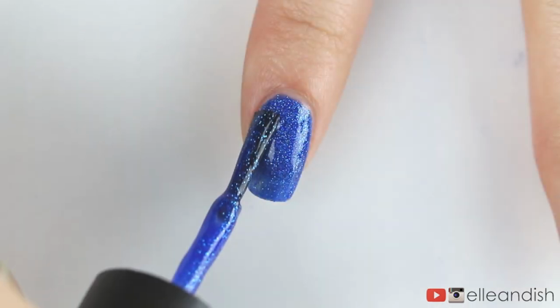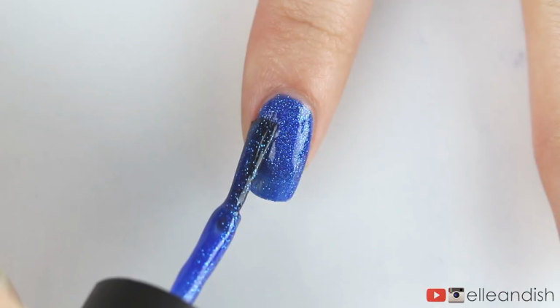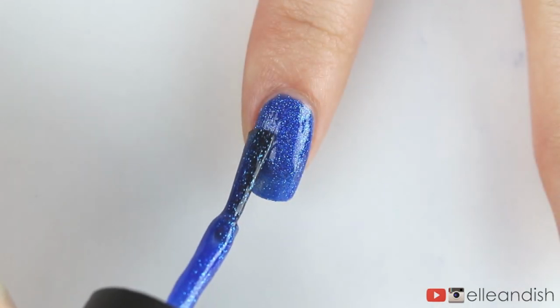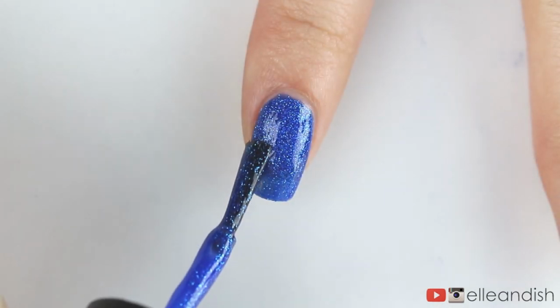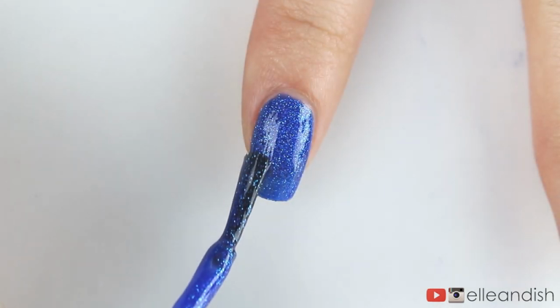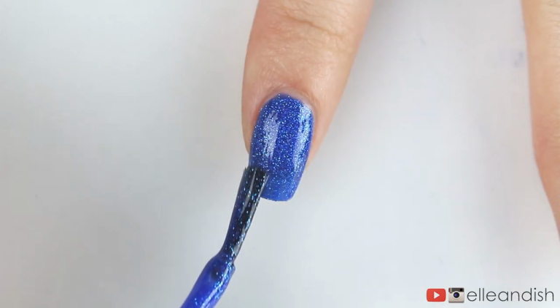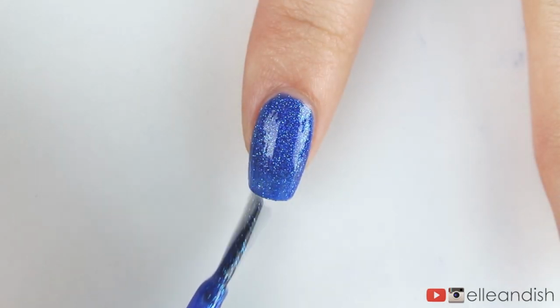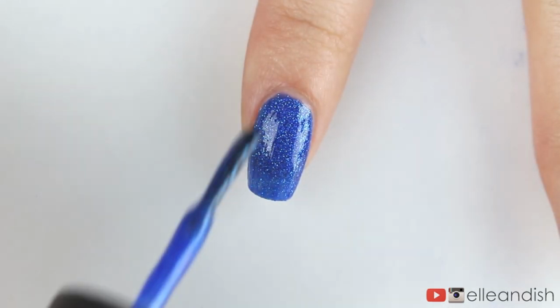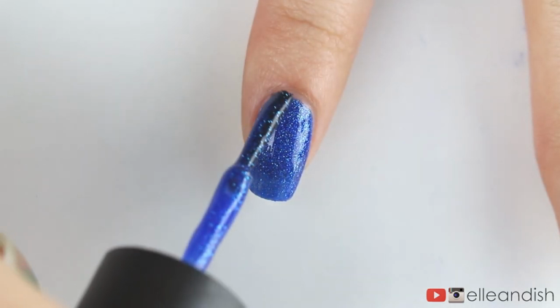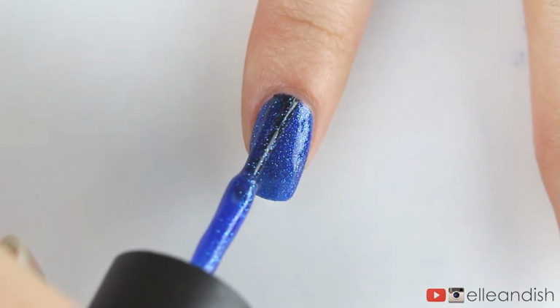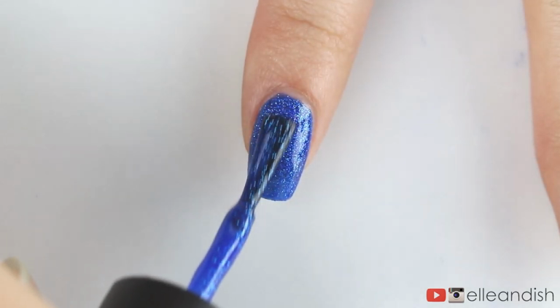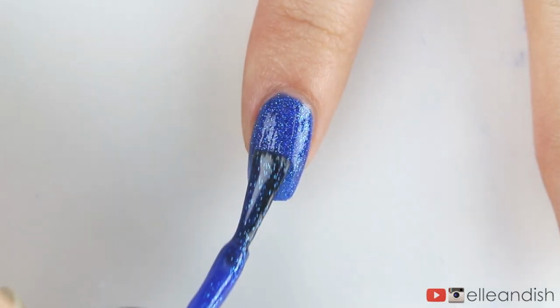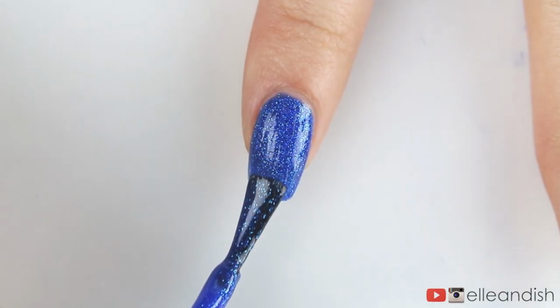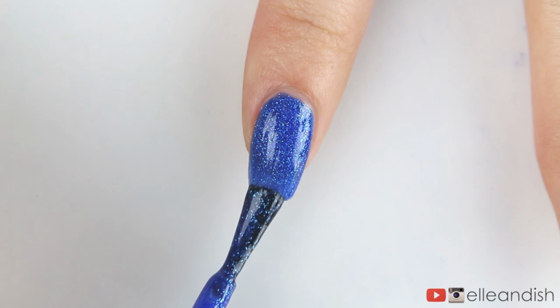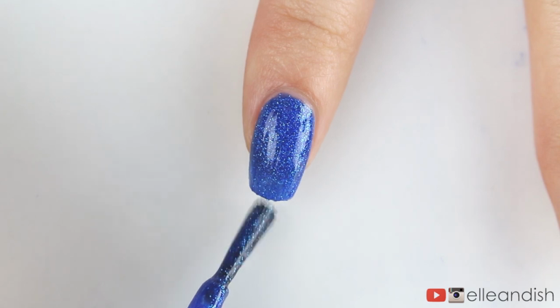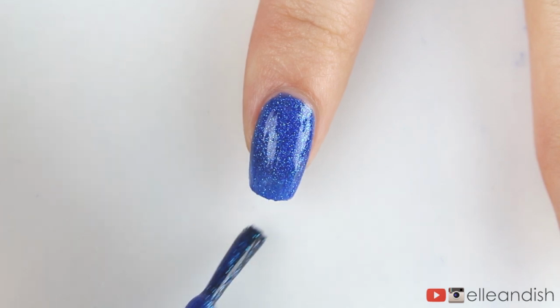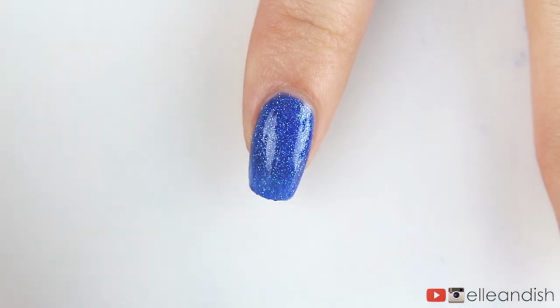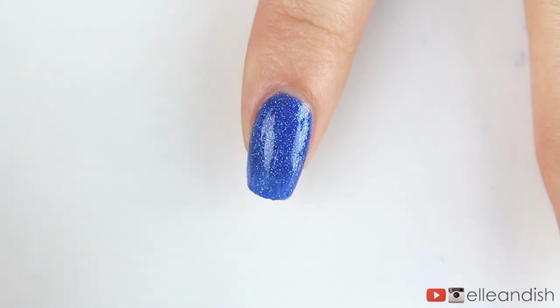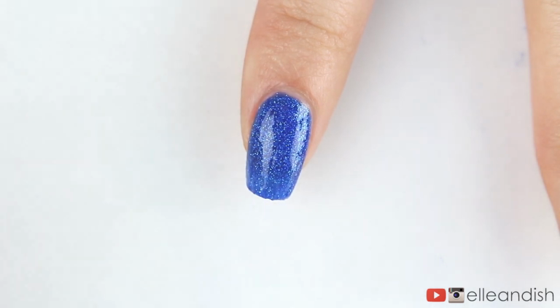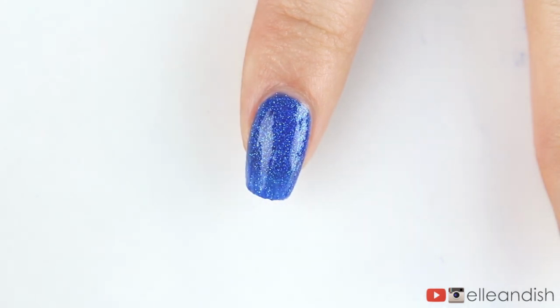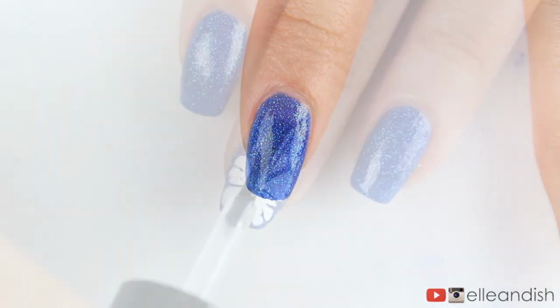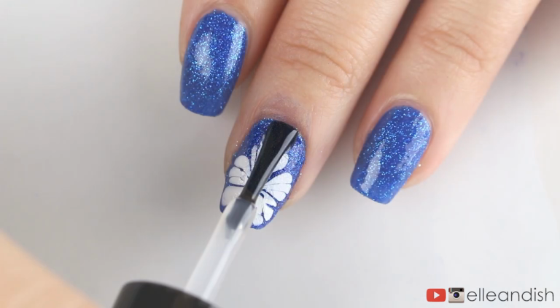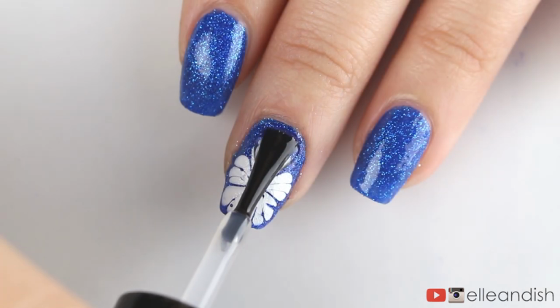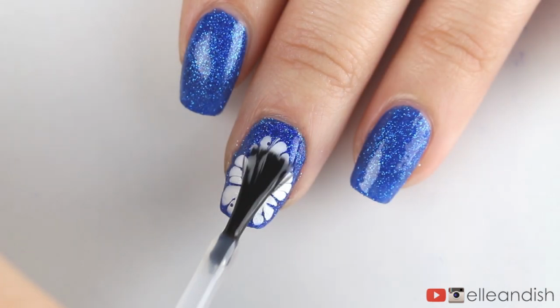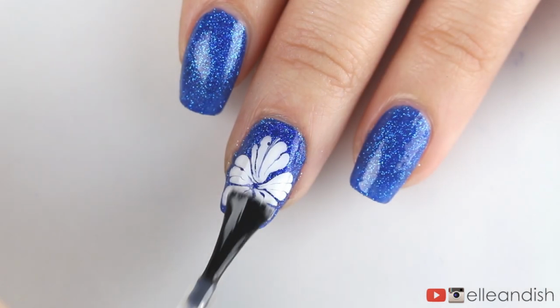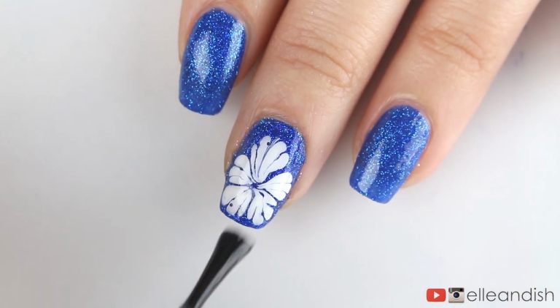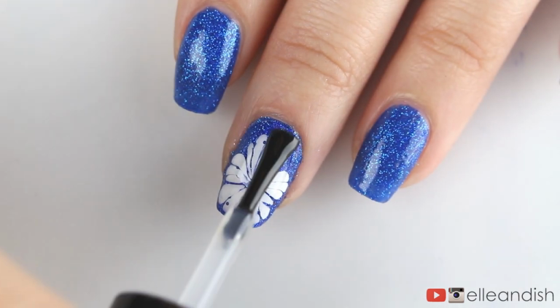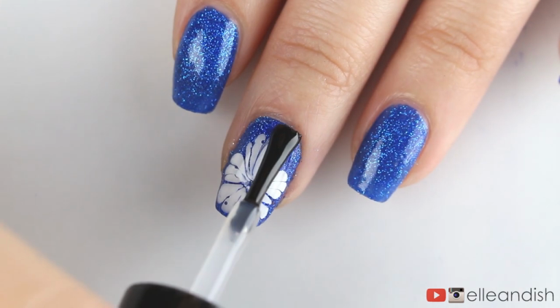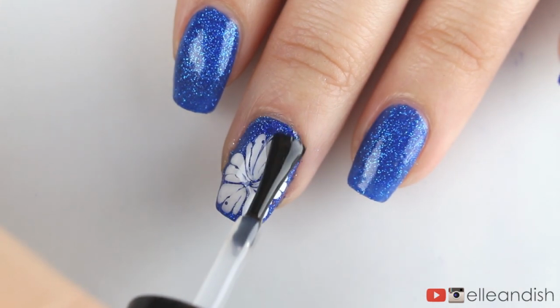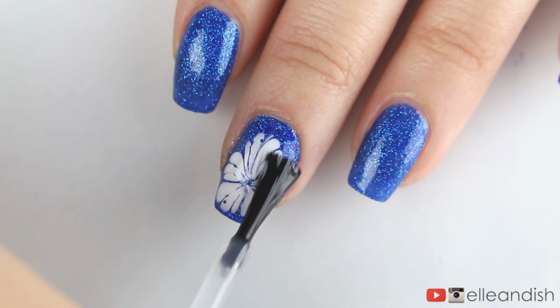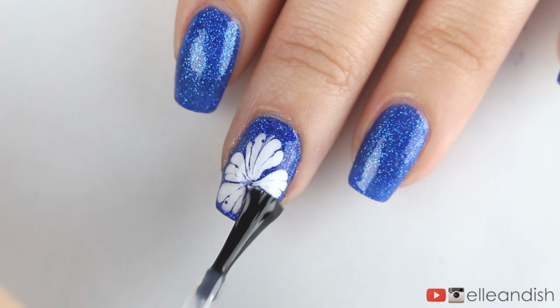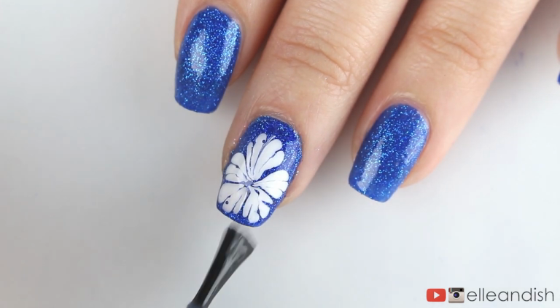As for the rest of the nails, I applied the same blue glitter to keep the look simple. Apply a layer of top coat and now you're done!